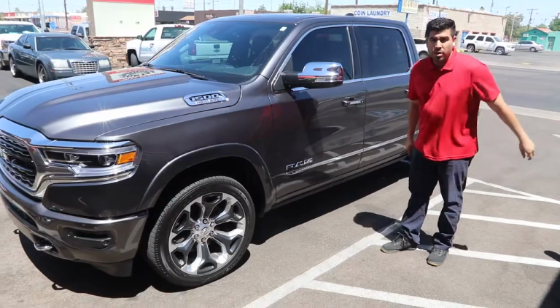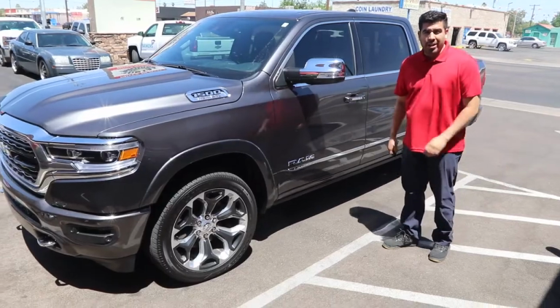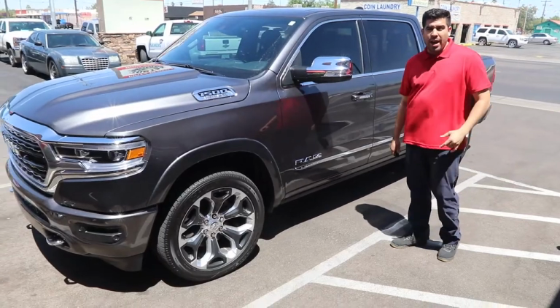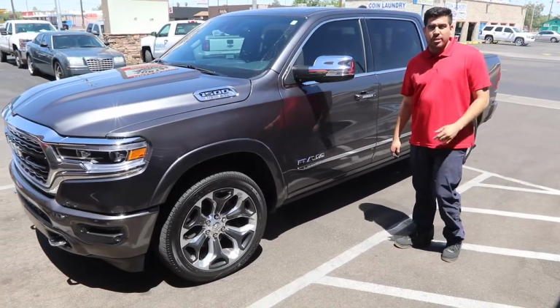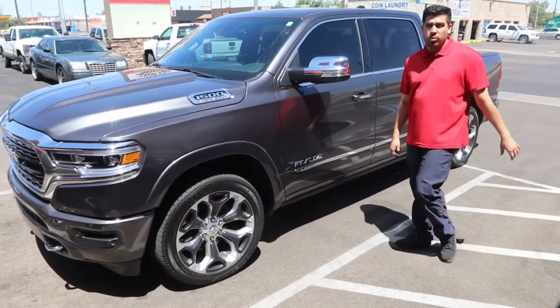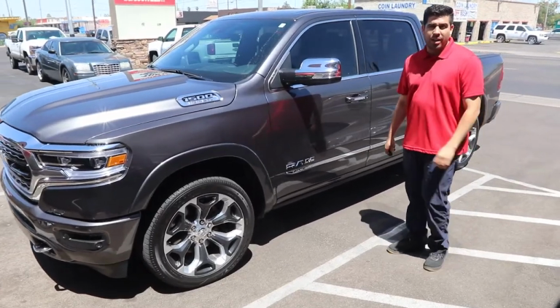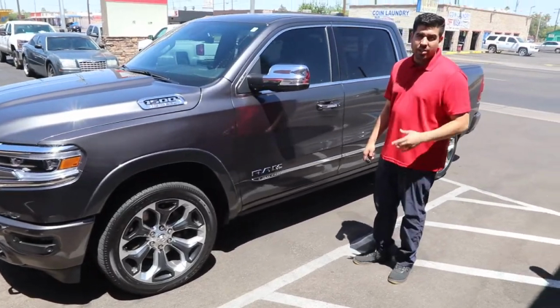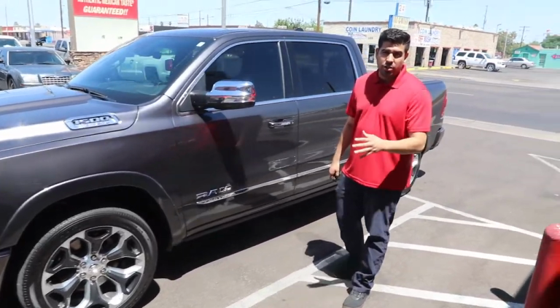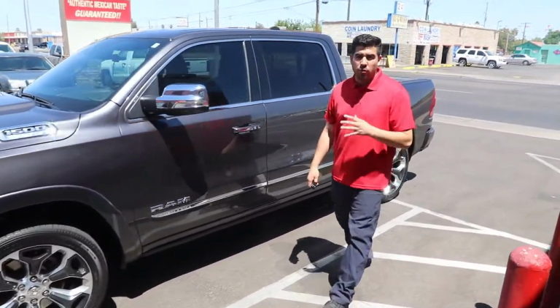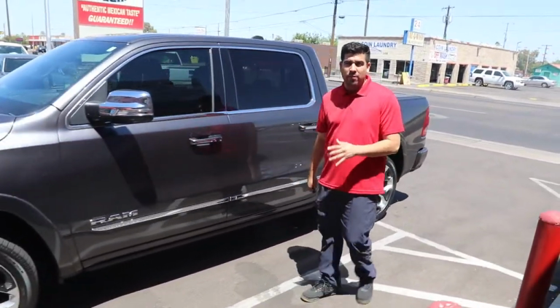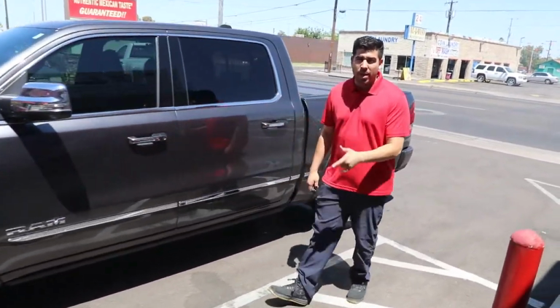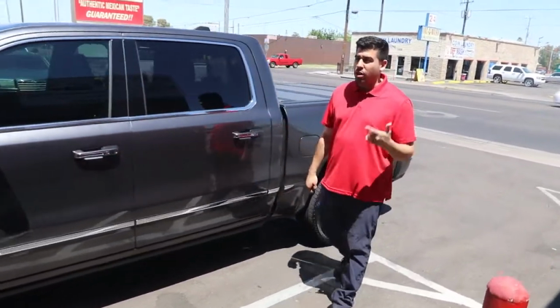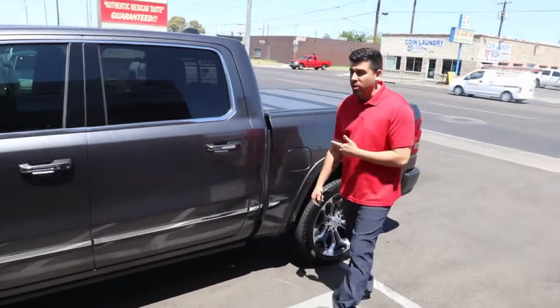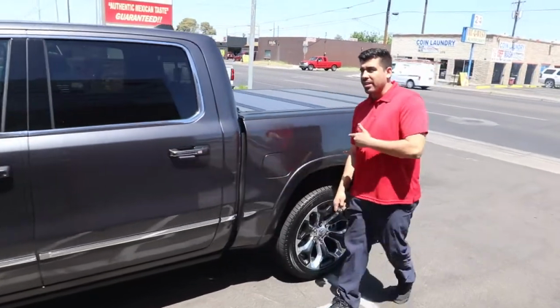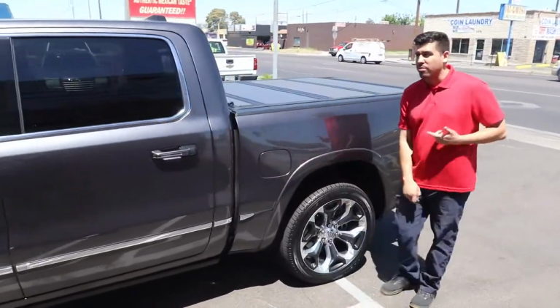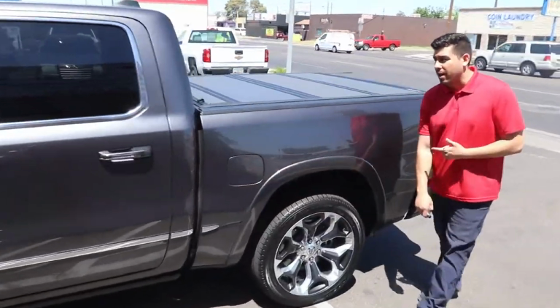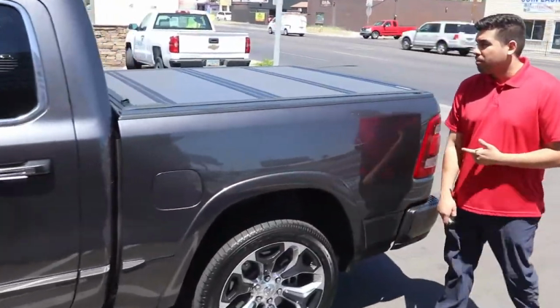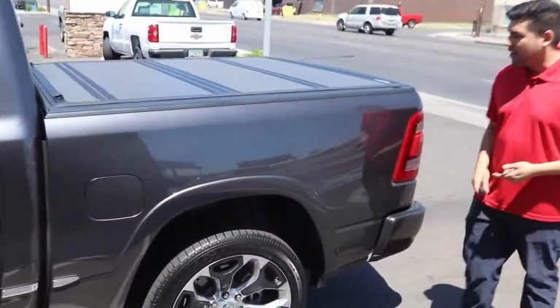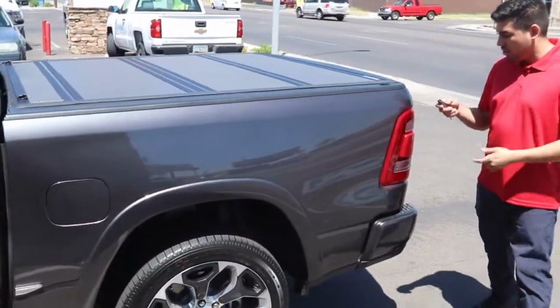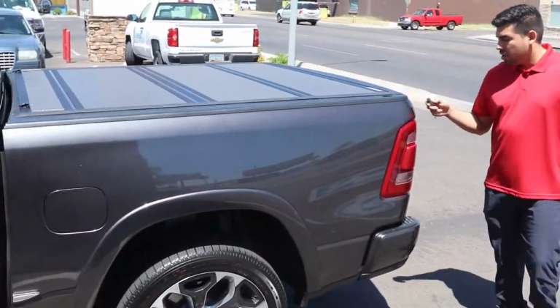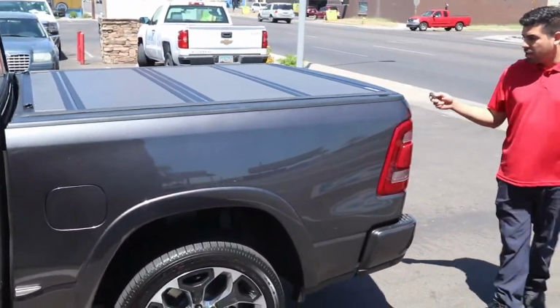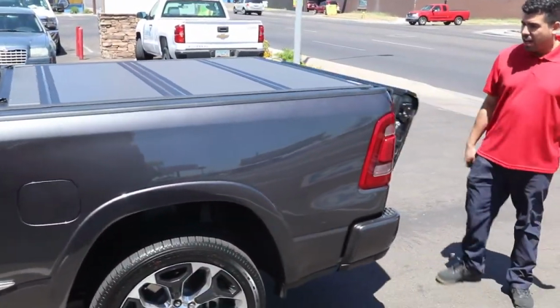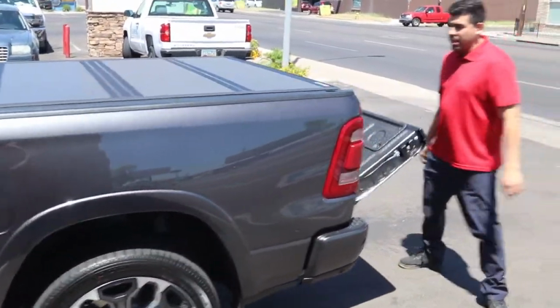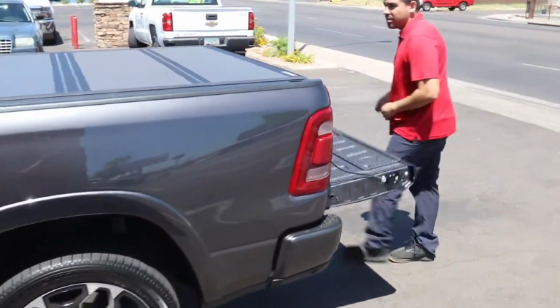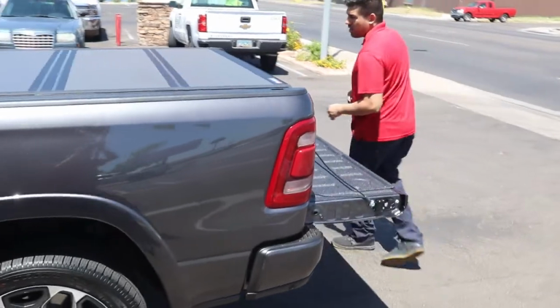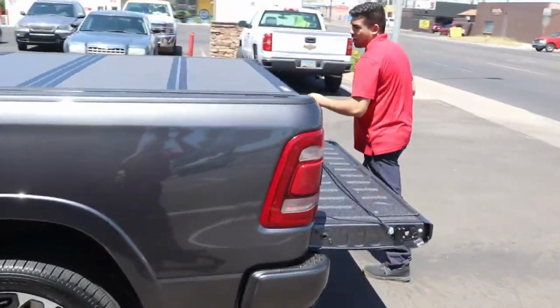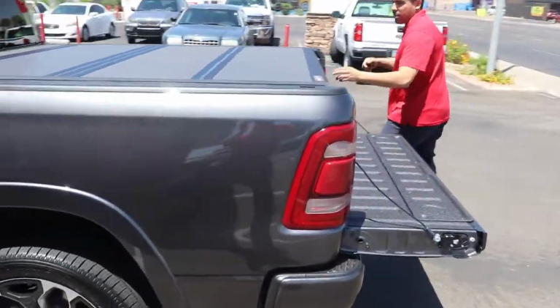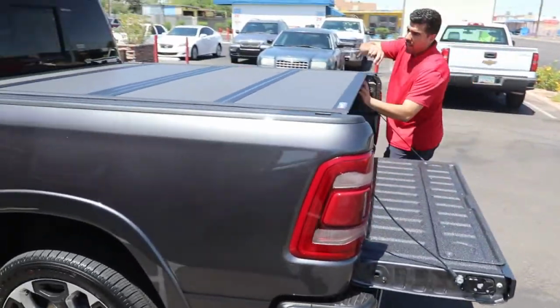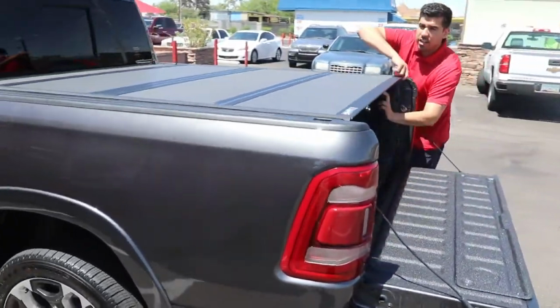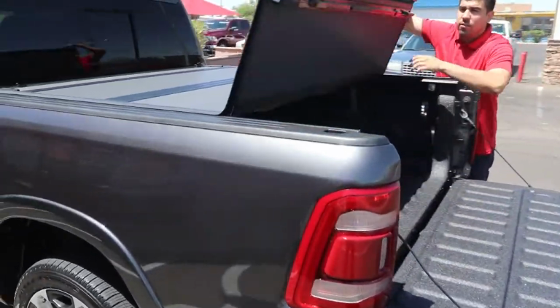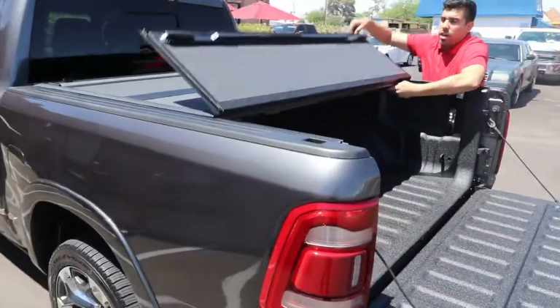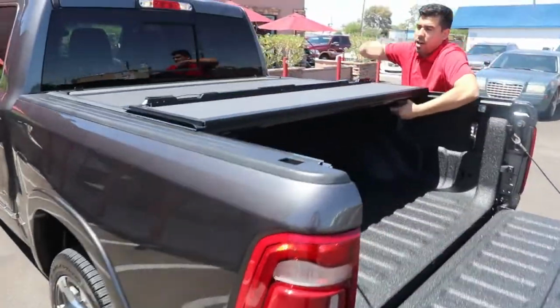We're here at Truck Access Plus where we just got done installing this beautiful BackFlip MX4 on this 2019 Ram. It's brand new and easy access. Open up your tailgate and fold the cover up.